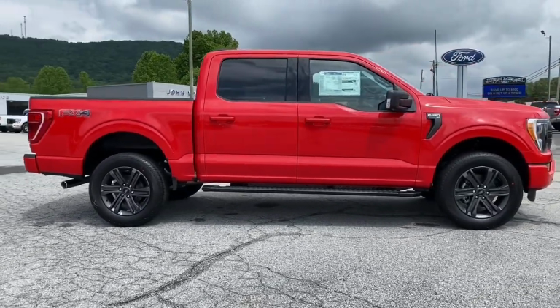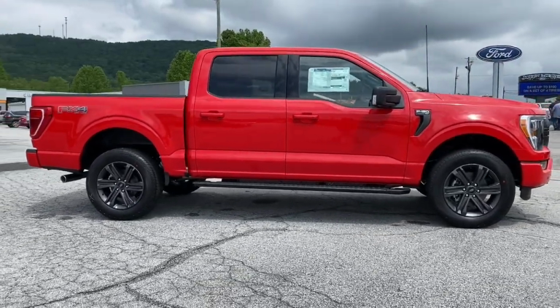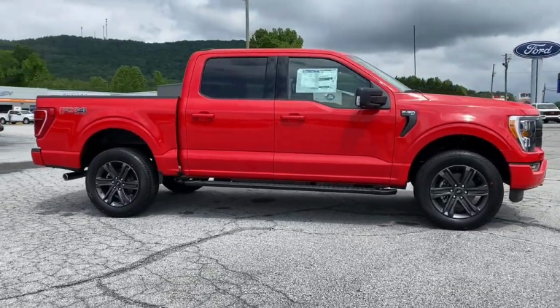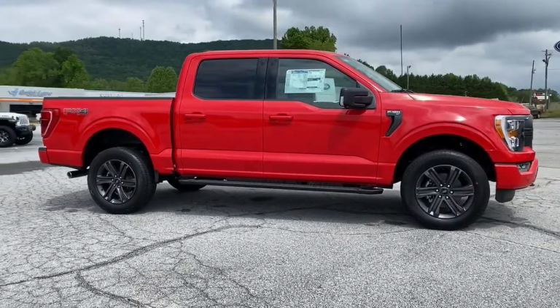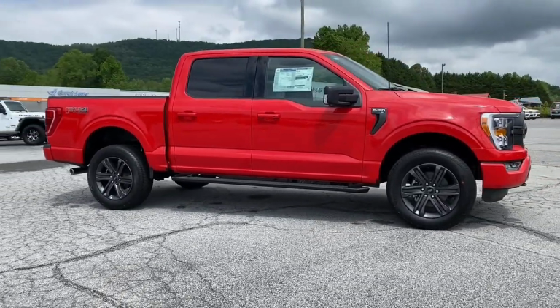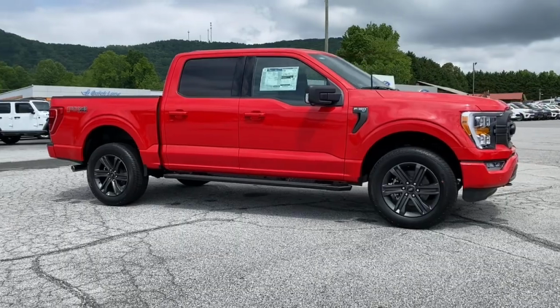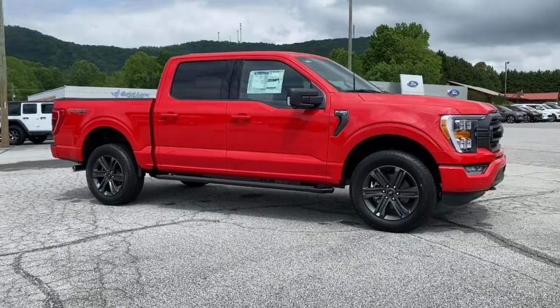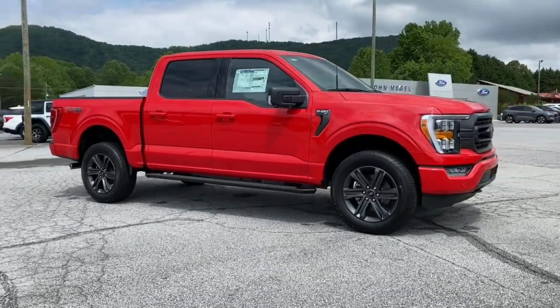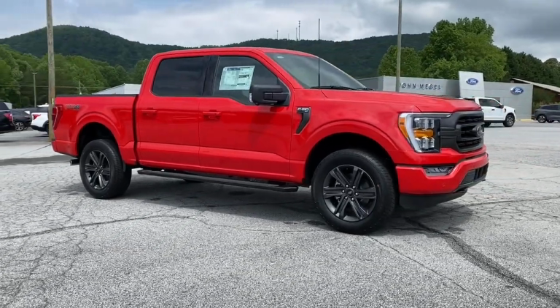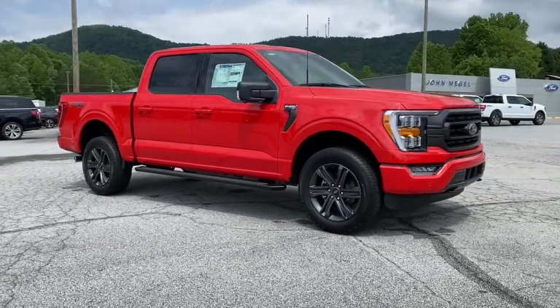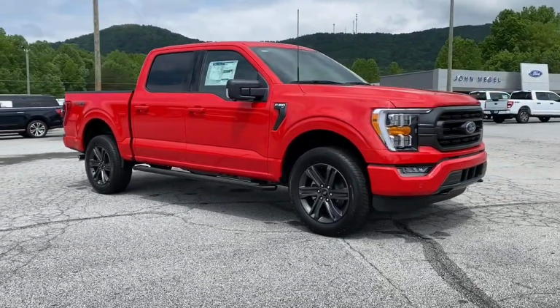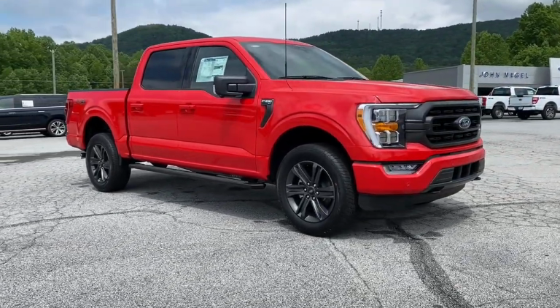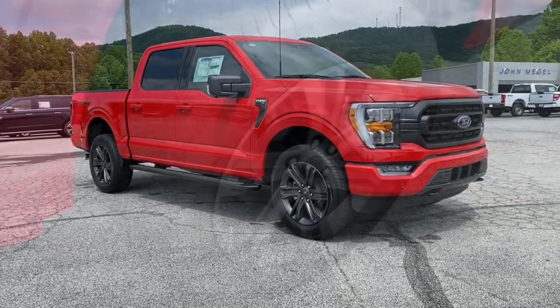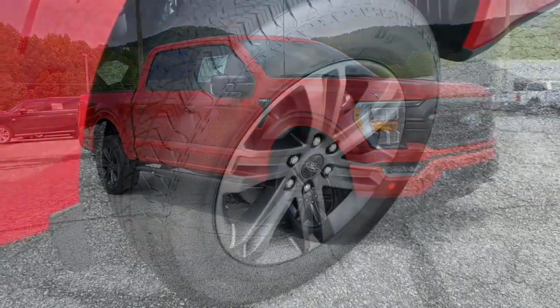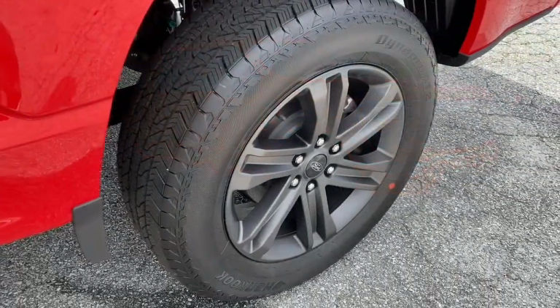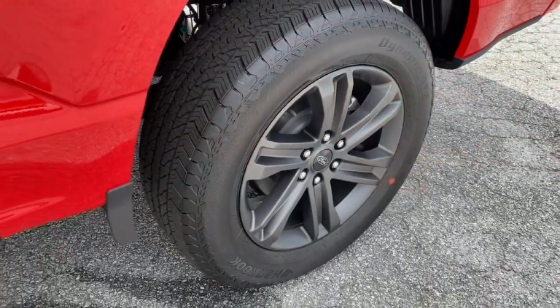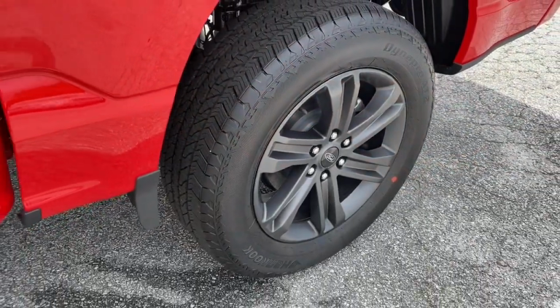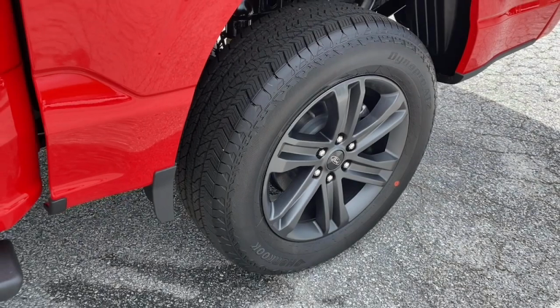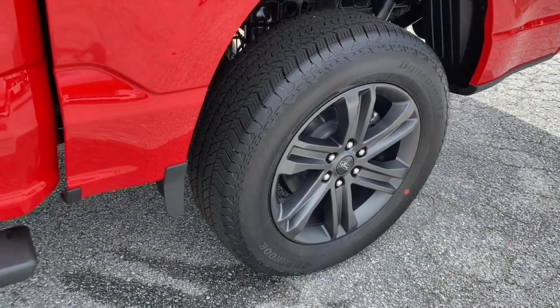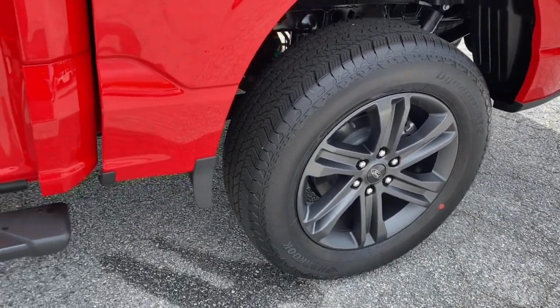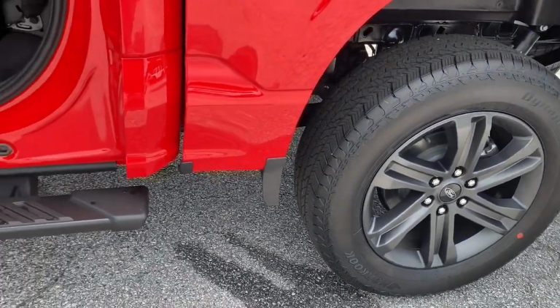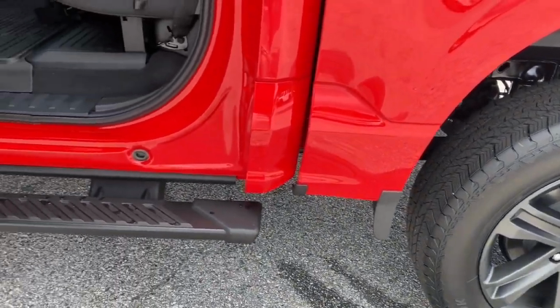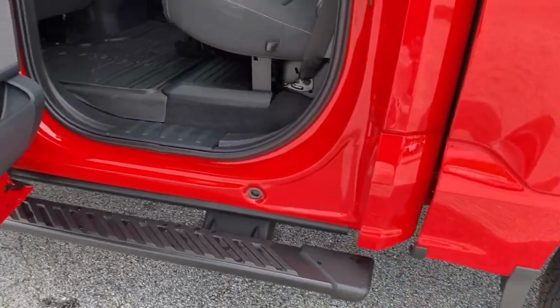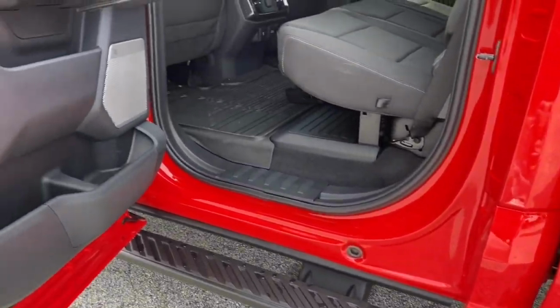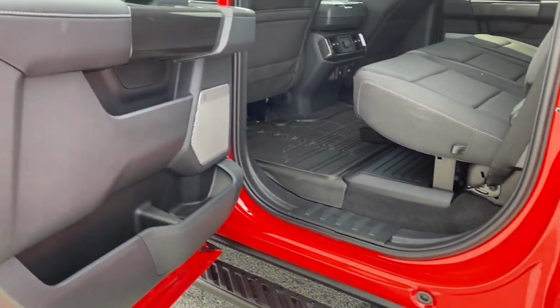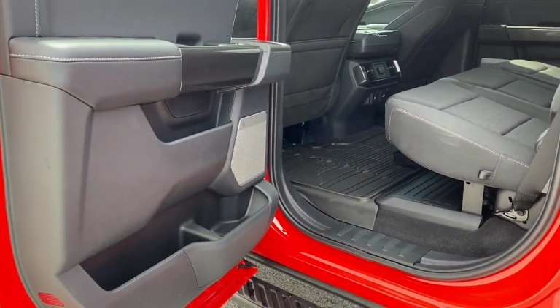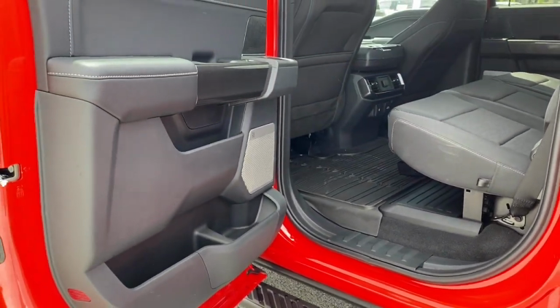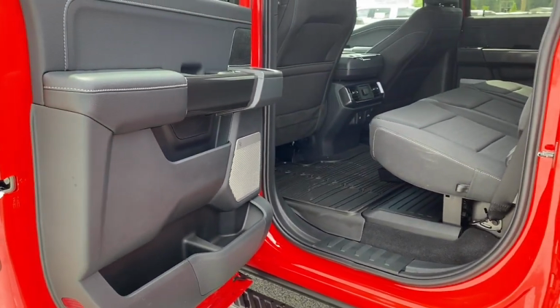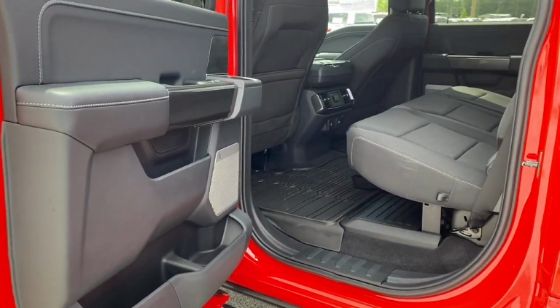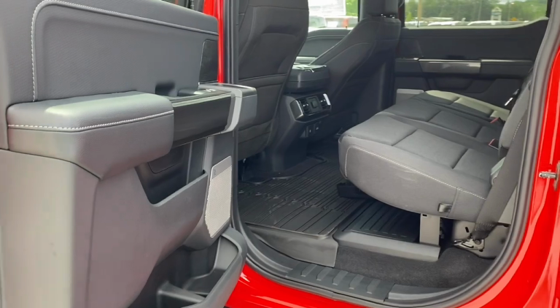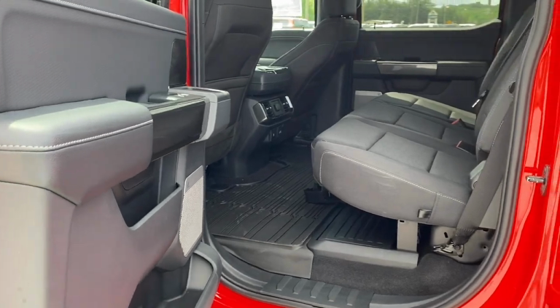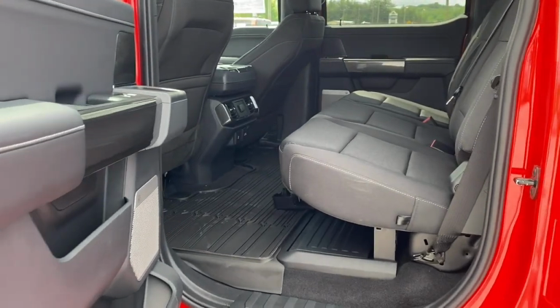Lane departure warning, keyless entry, V6 cylinder engine, heated mirrors, lane-keeping assist, remote engine start, four-wheel drive, fog lamps, backup camera, Bluetooth connection.